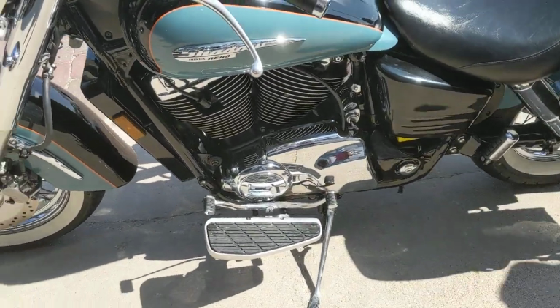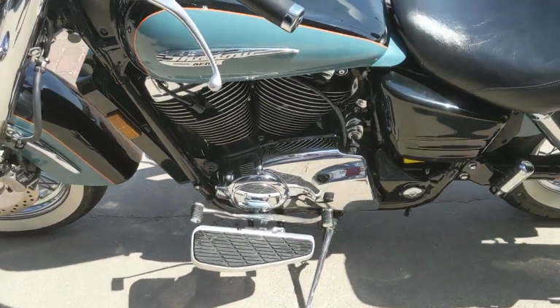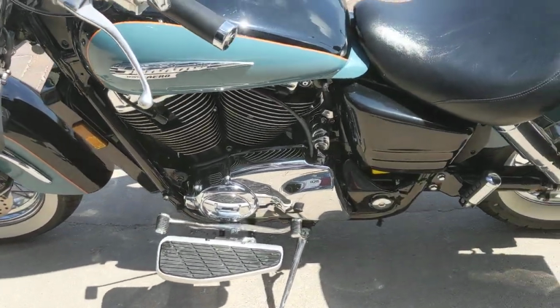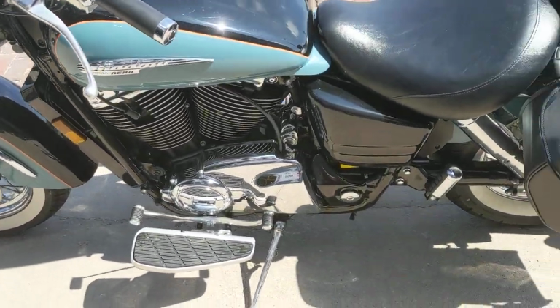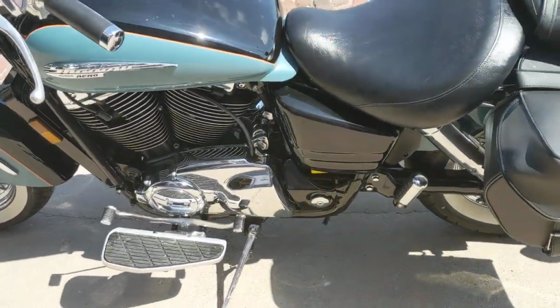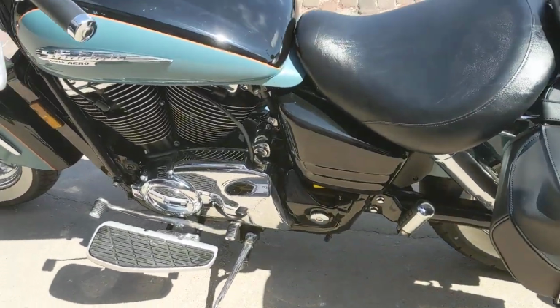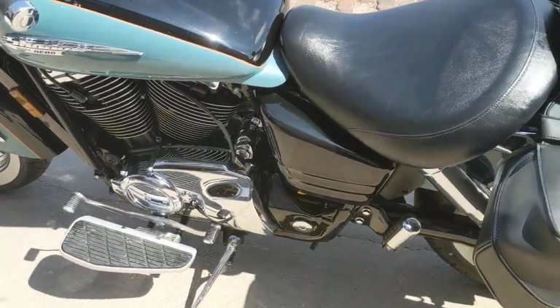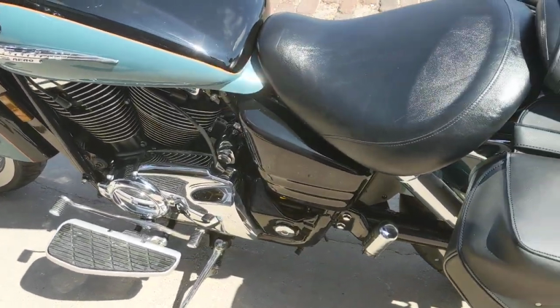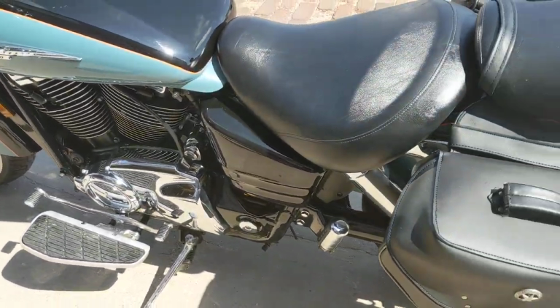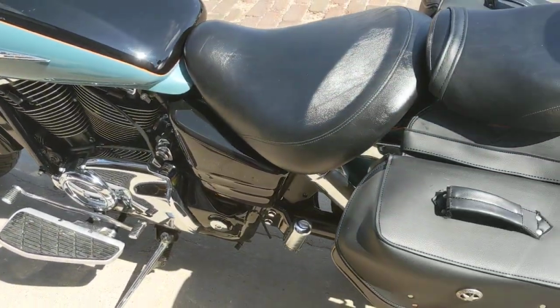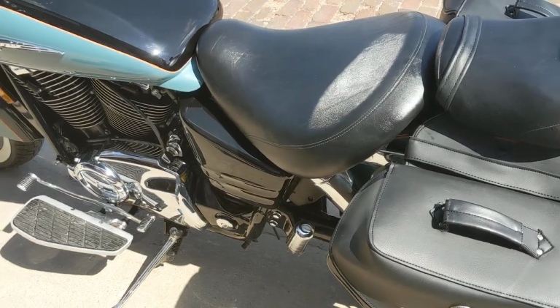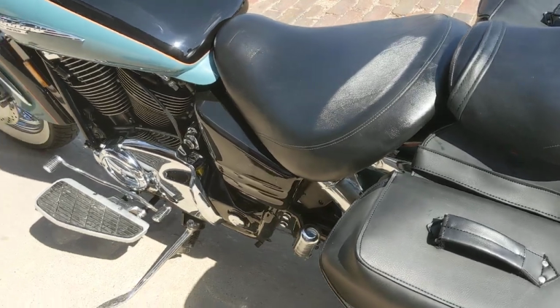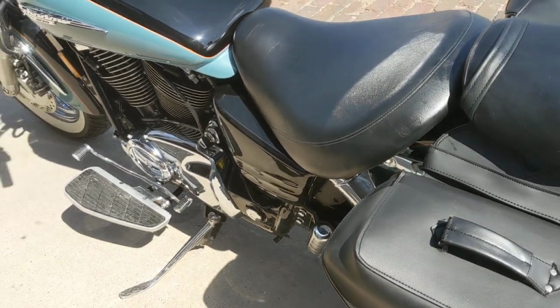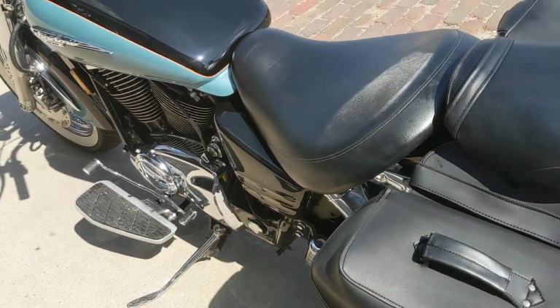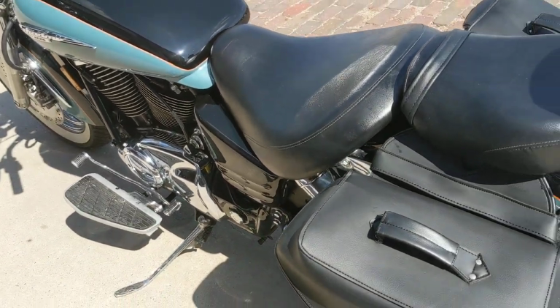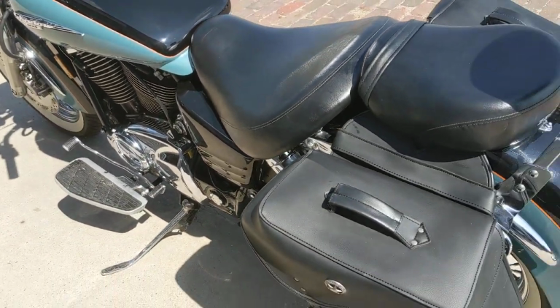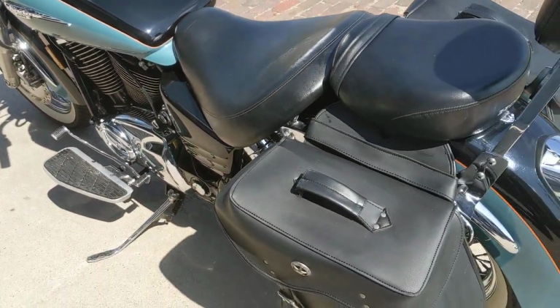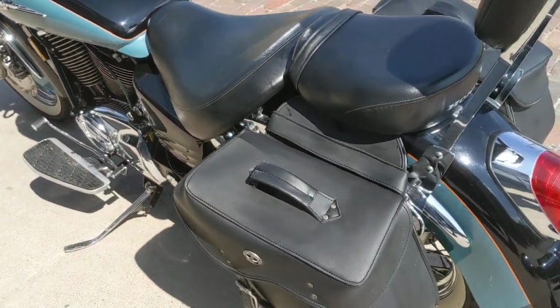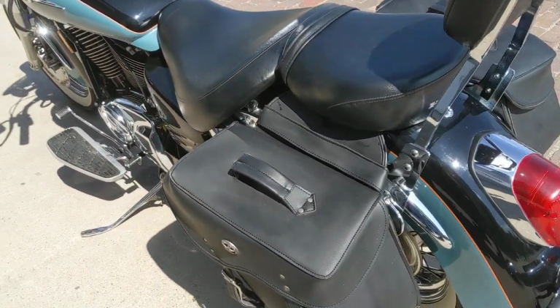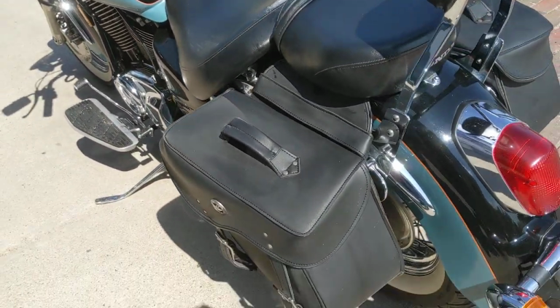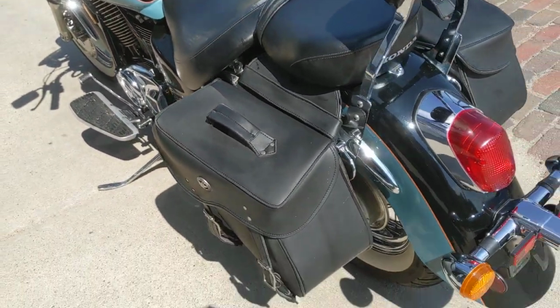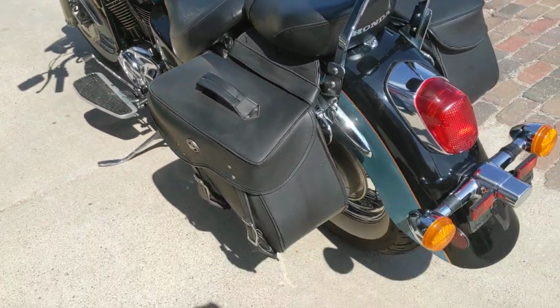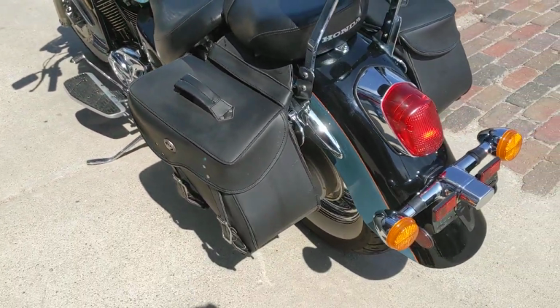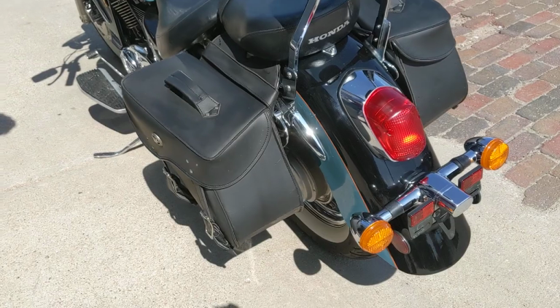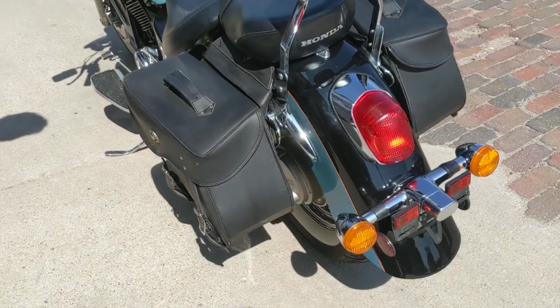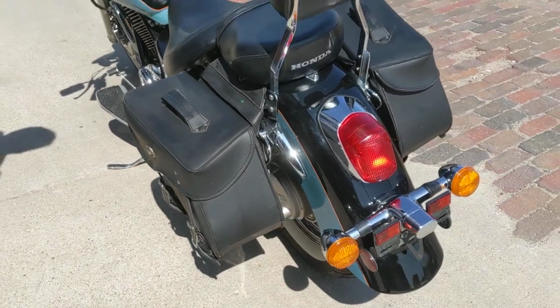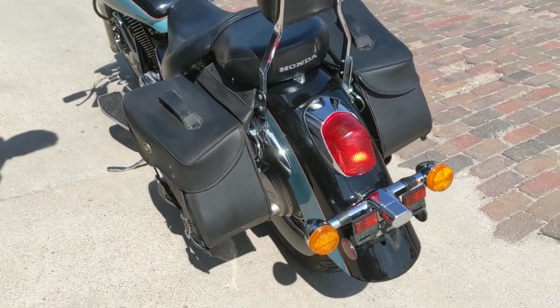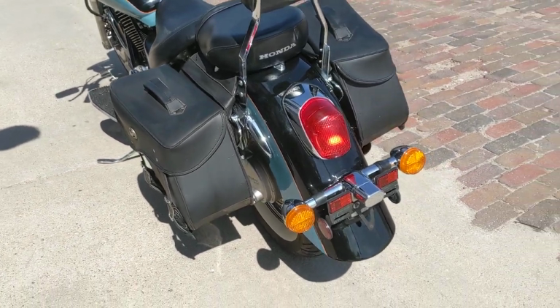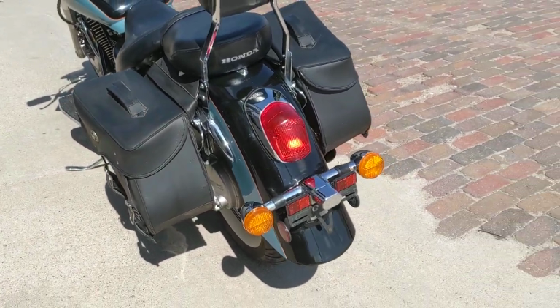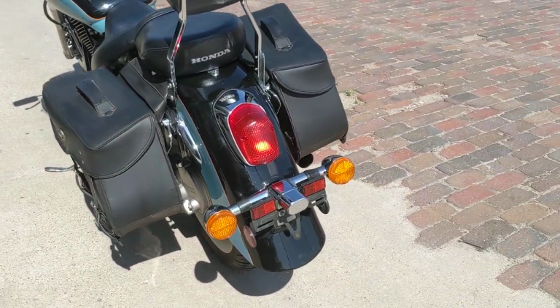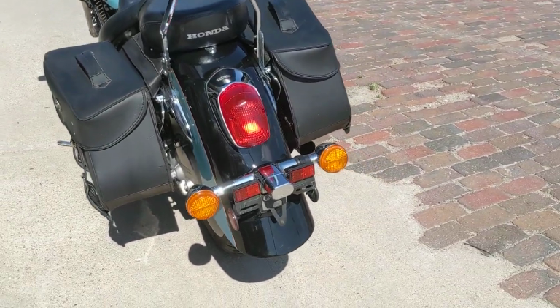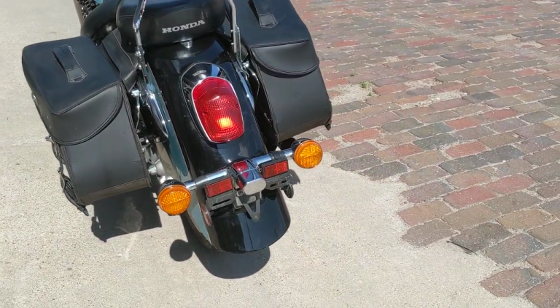A great starter machine for somebody — 1100cc is plenty for a couple of mid-sized people. This girl traveled down the road 70 miles an hour, just slick as can be, all day long to get here, and he went home with a new one.